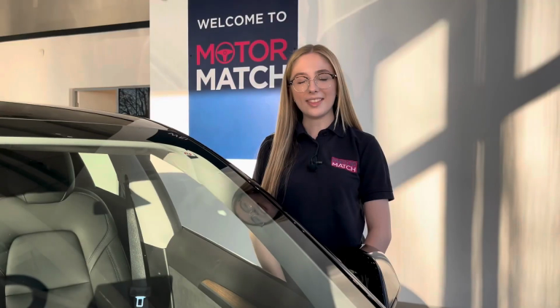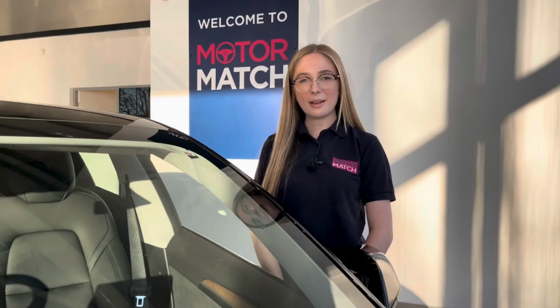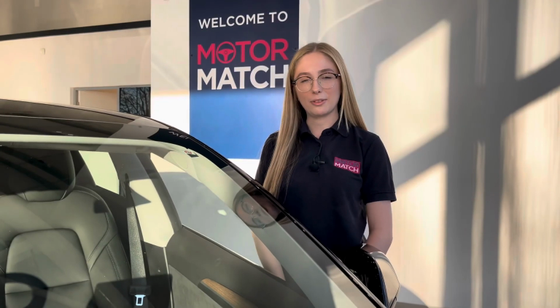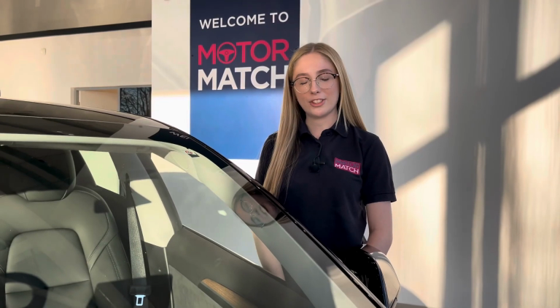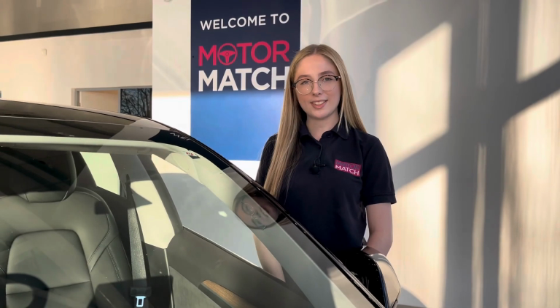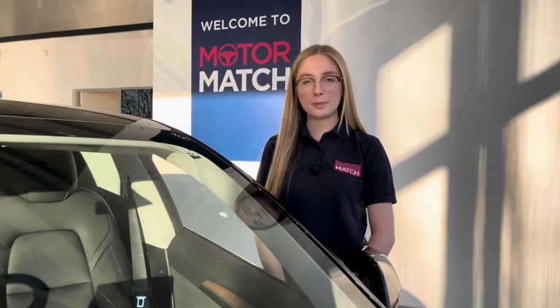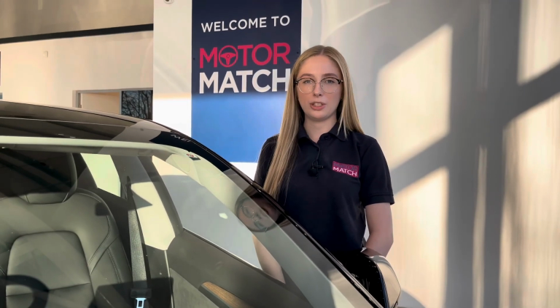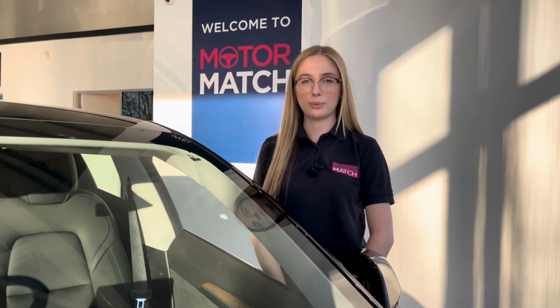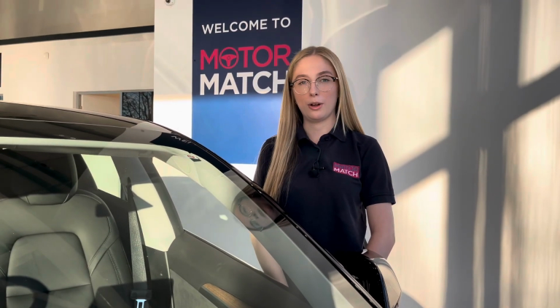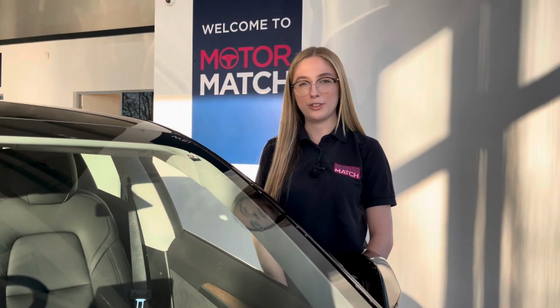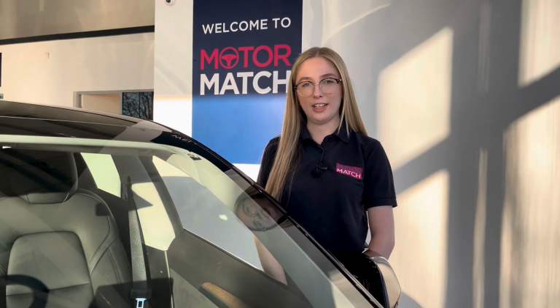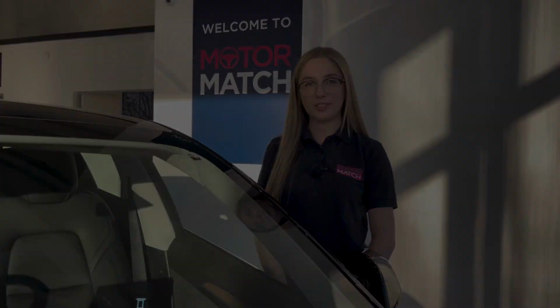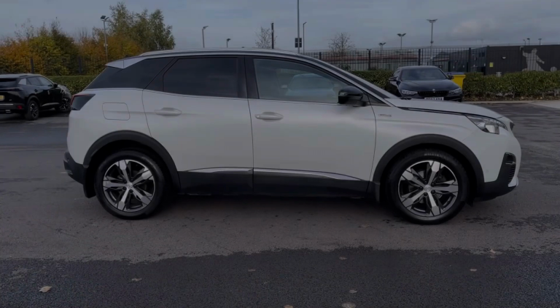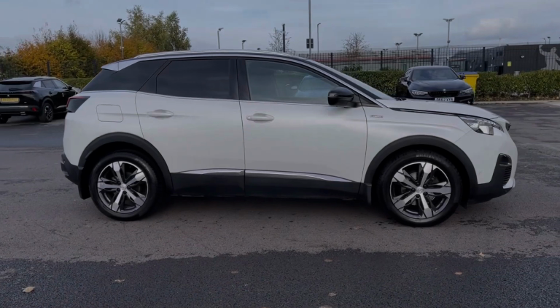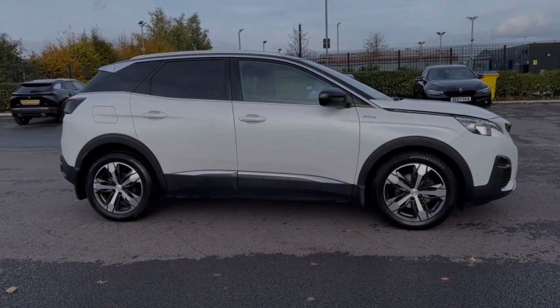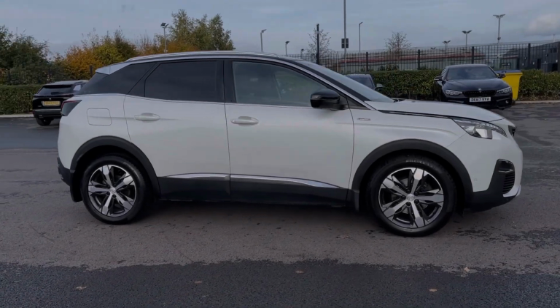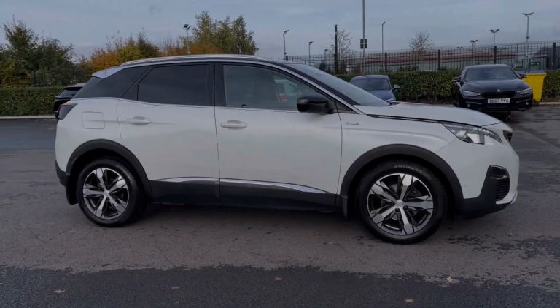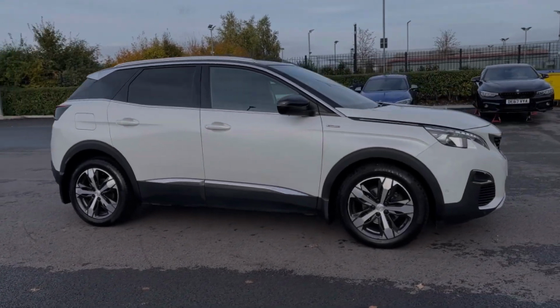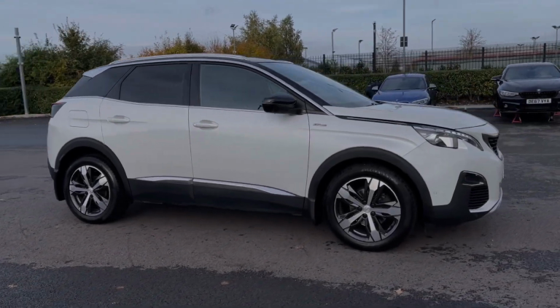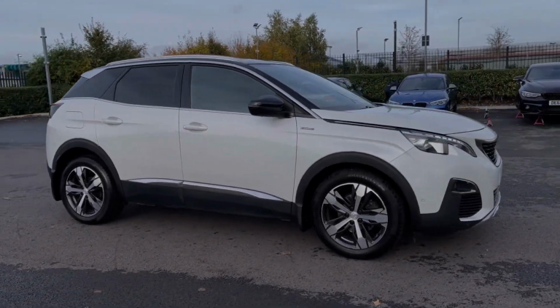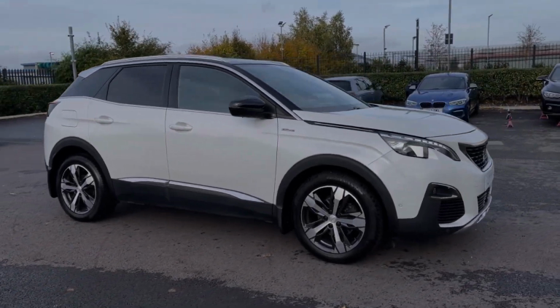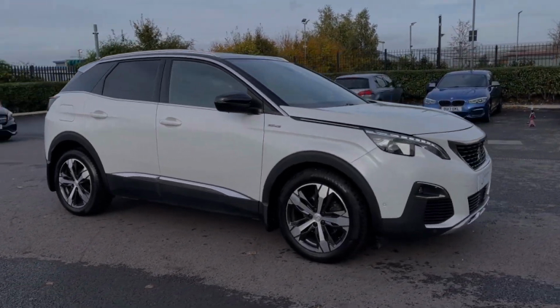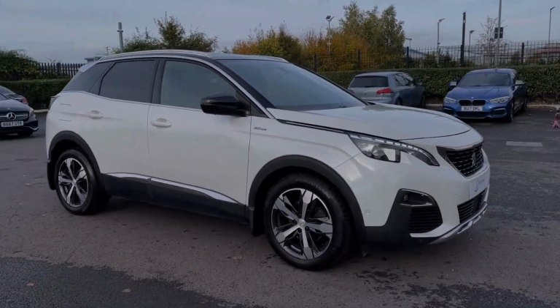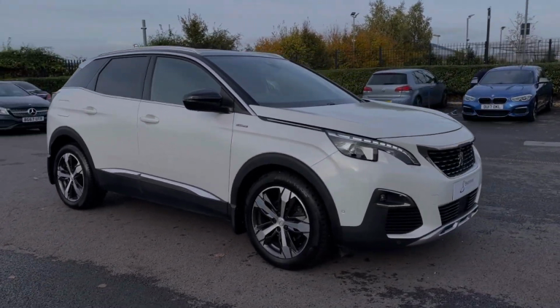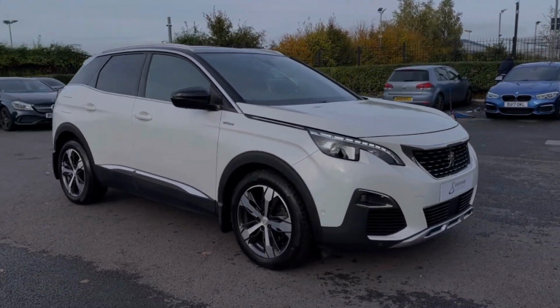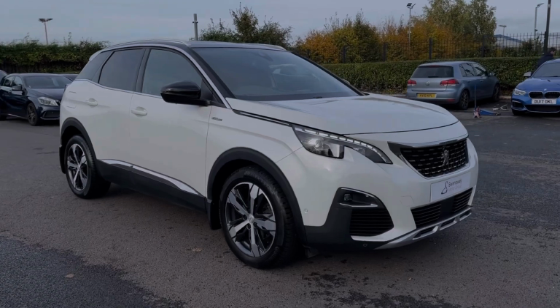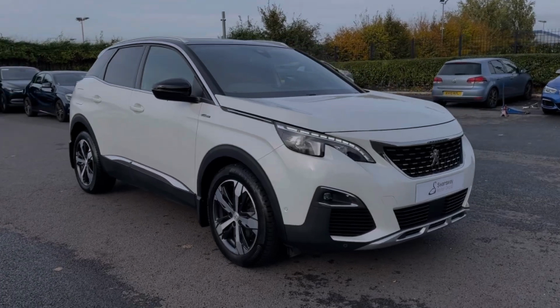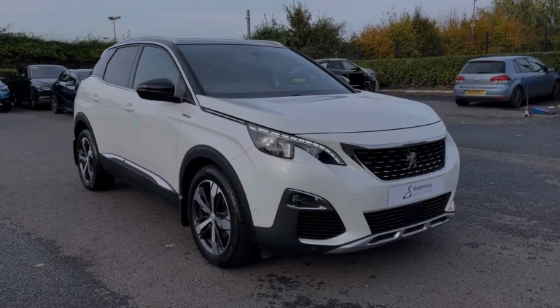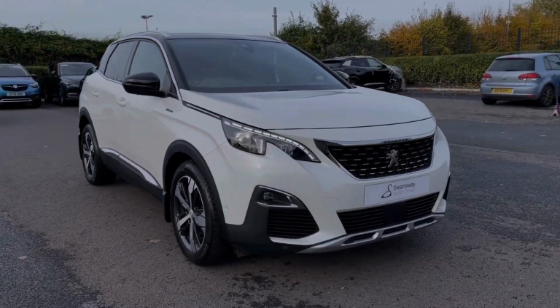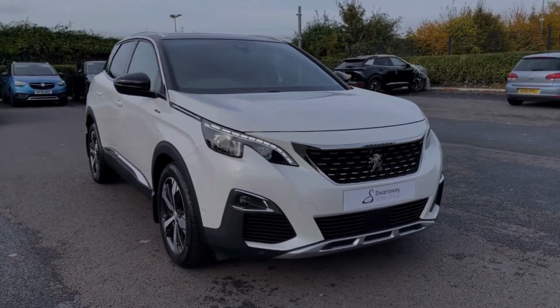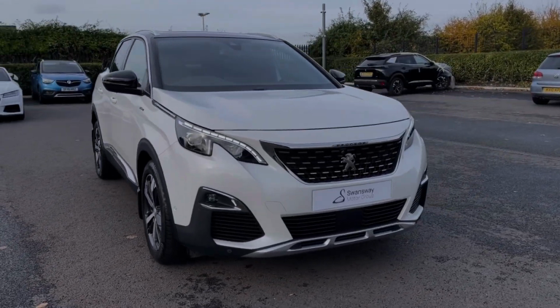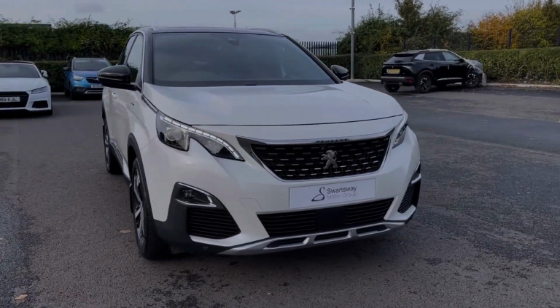Hi there, I'm Becca from Motor Match Chester and I'm going to be taking you around one of our approved used vehicles. This is the Peugeot 3008 GT Line. It's a 2017 model coming with the 1.2L petrol engine and manual transmission.